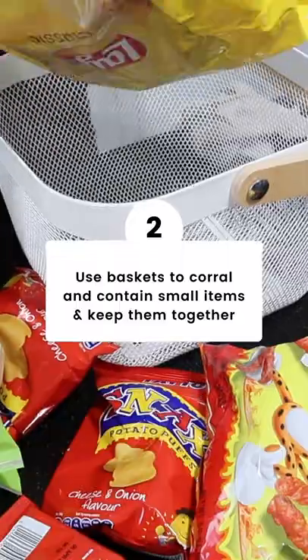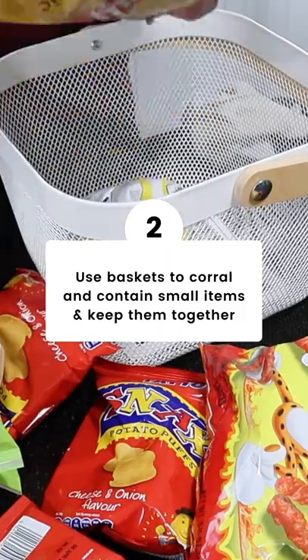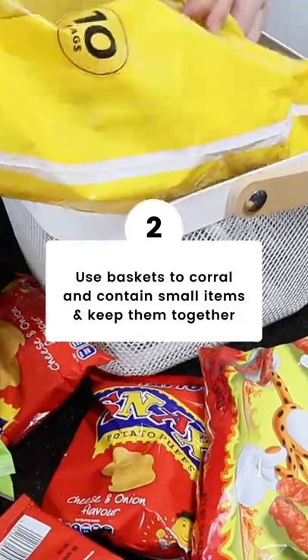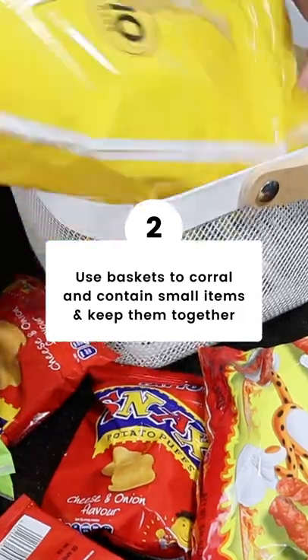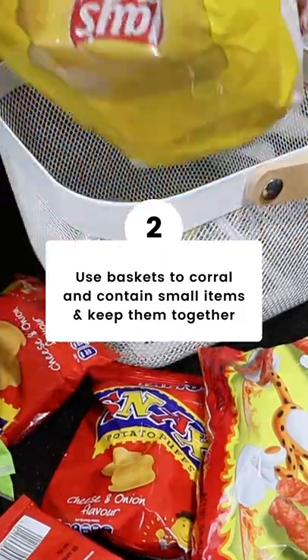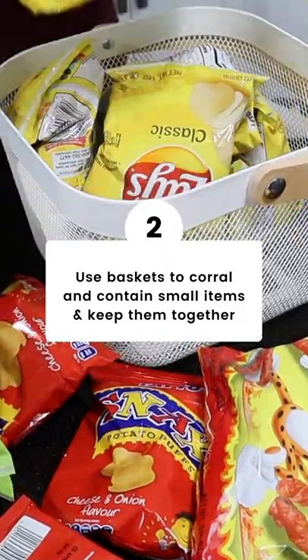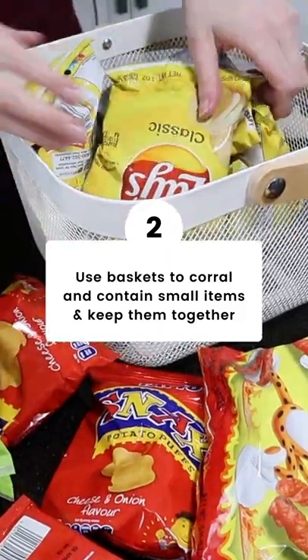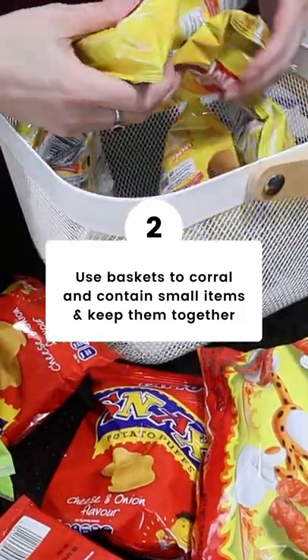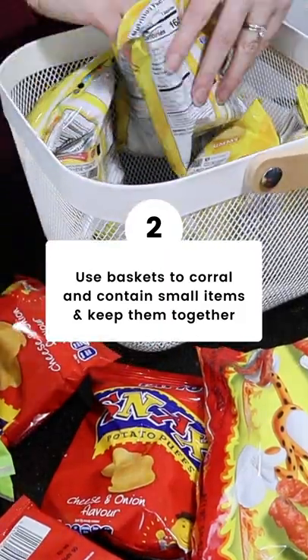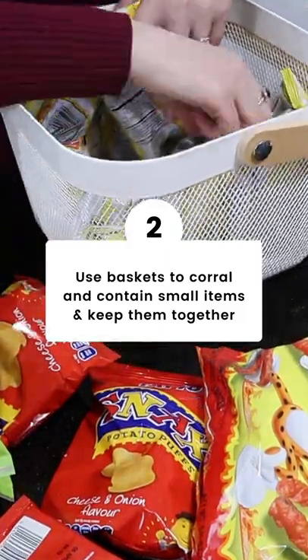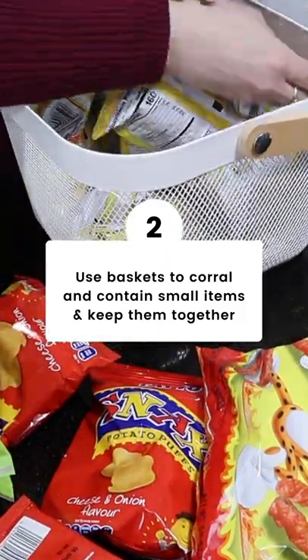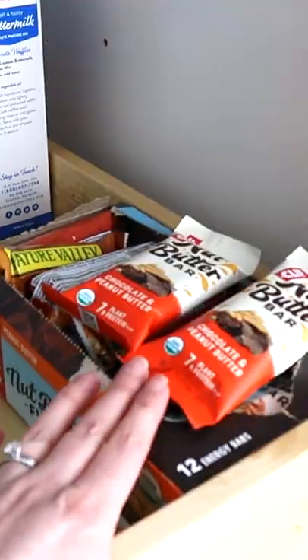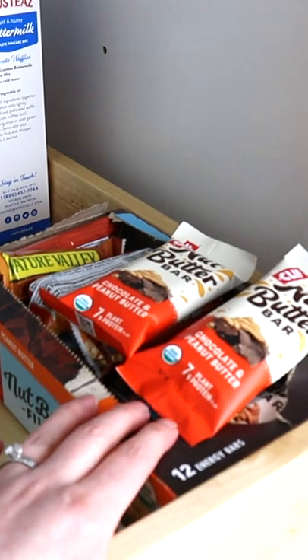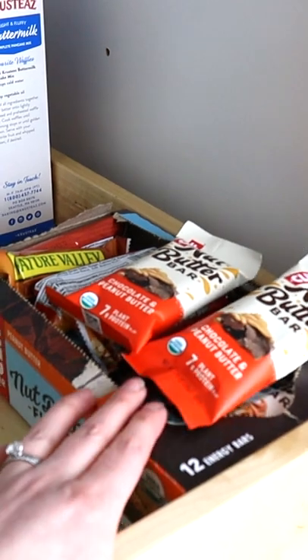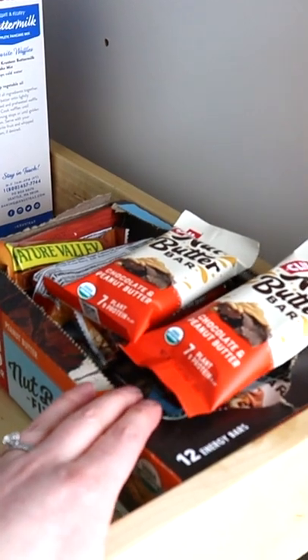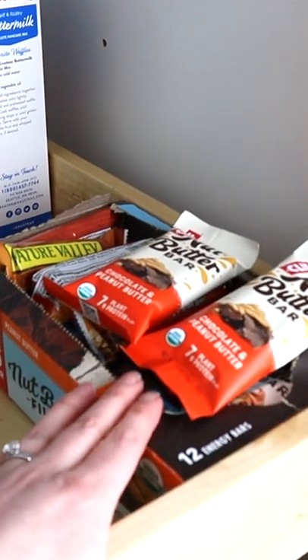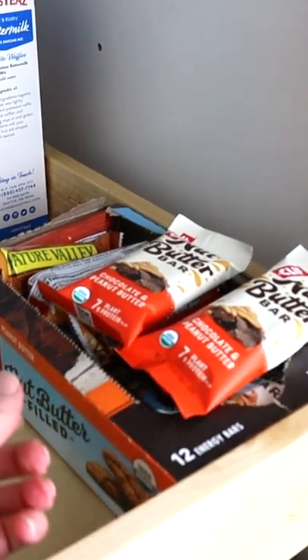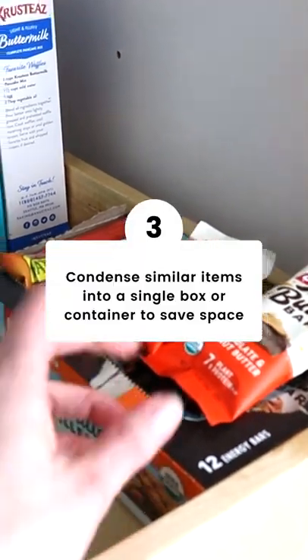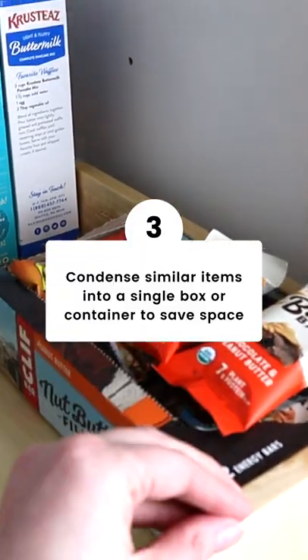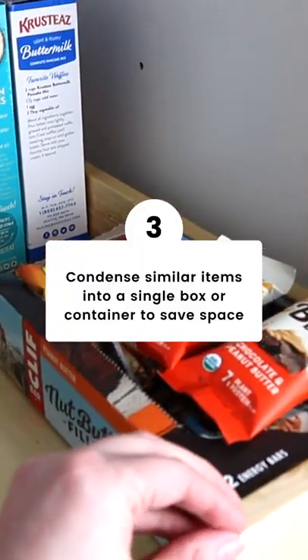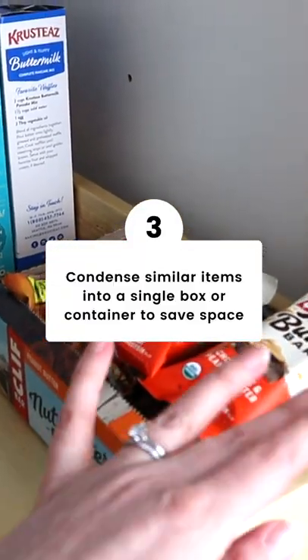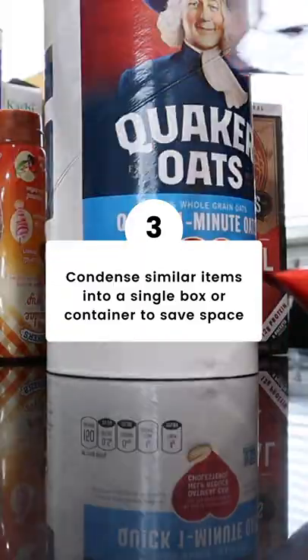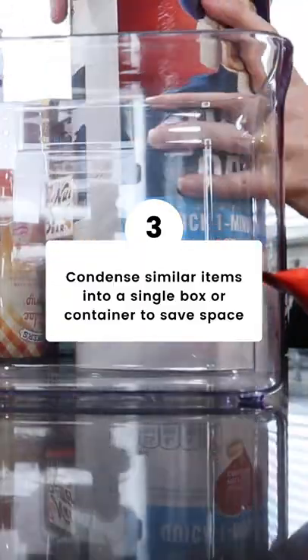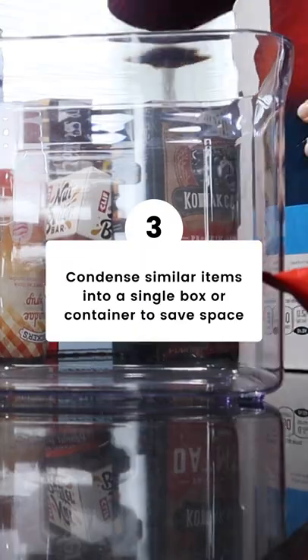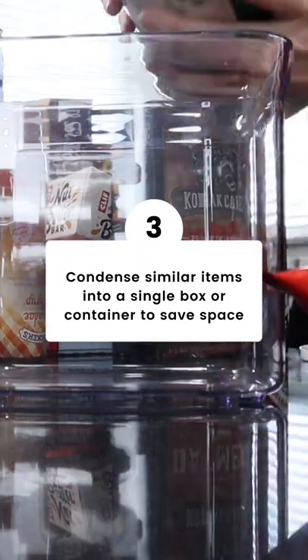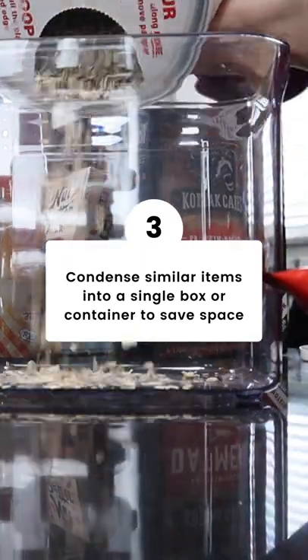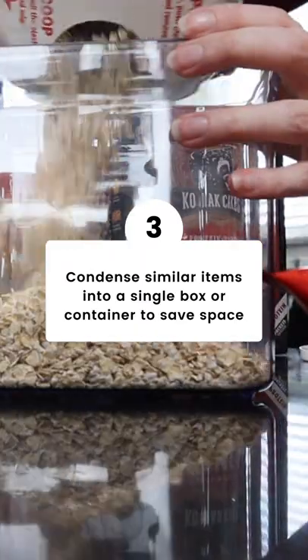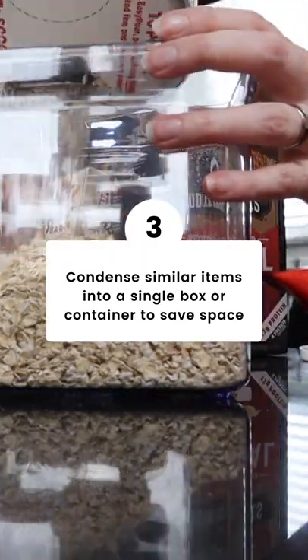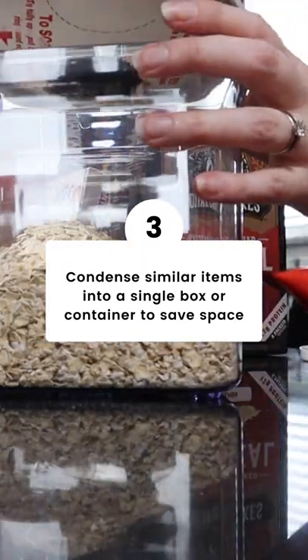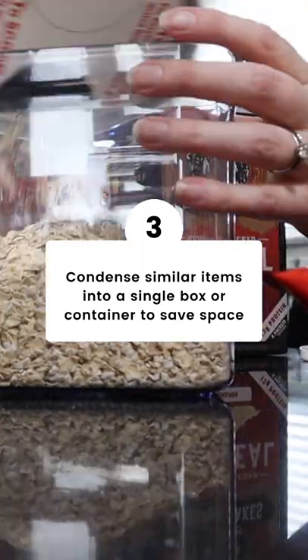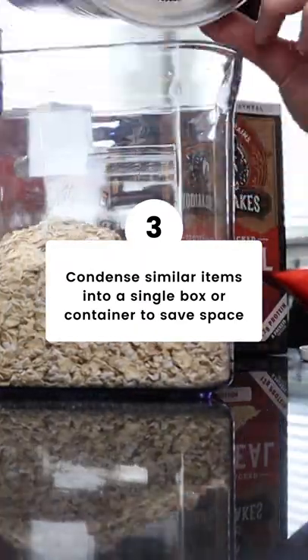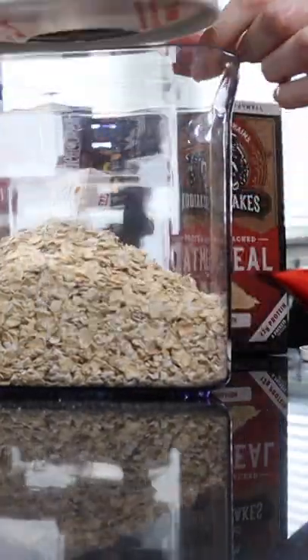Use baskets and containers to corral smaller items and keep them together. Now boxes can be bulky and they might be half empty, so condense similar items into one box or decant into a container to save a lot of space.